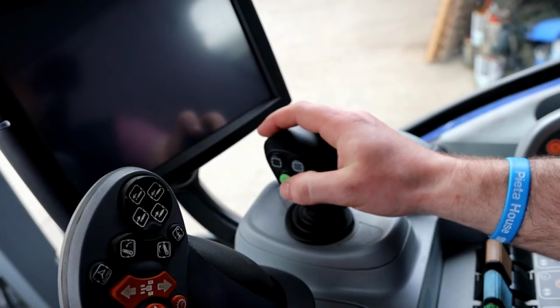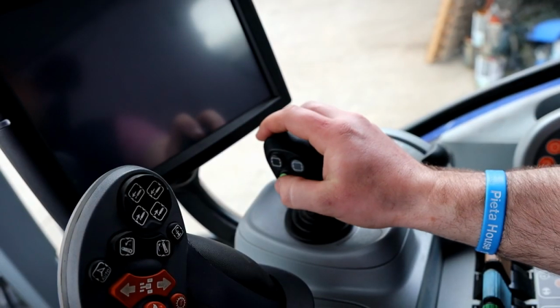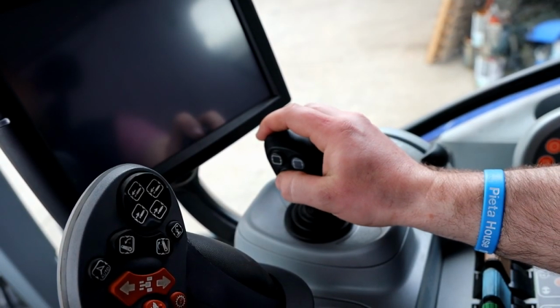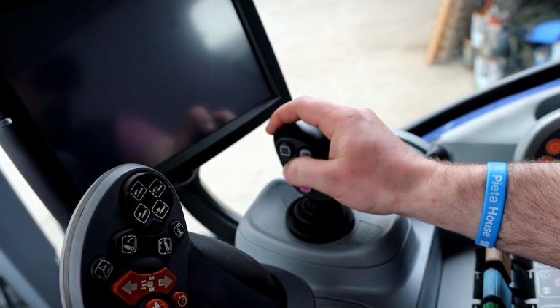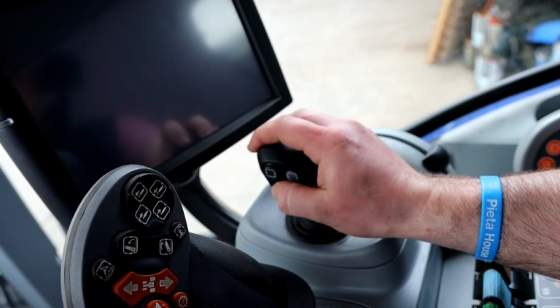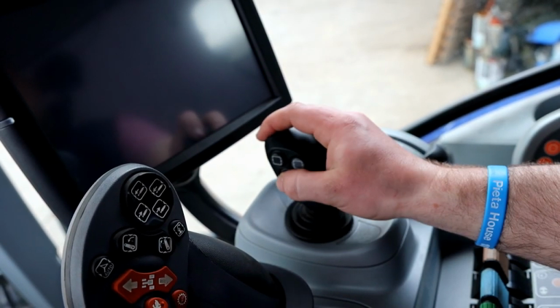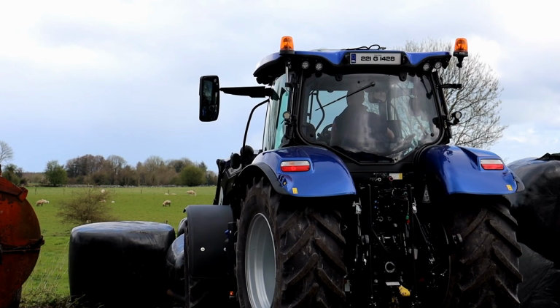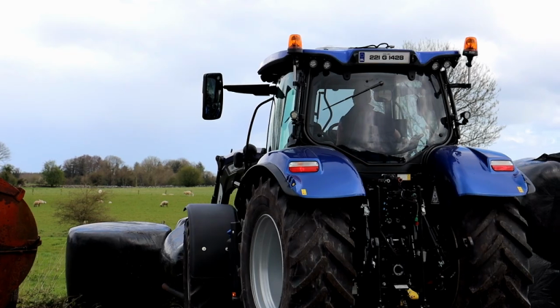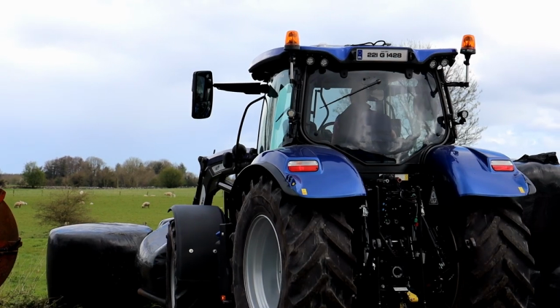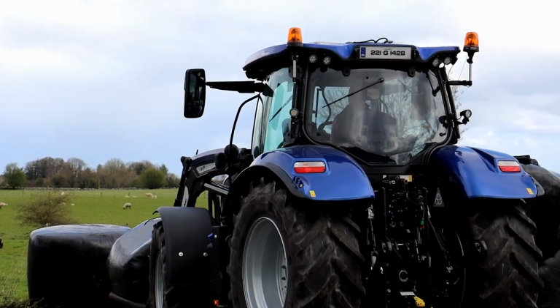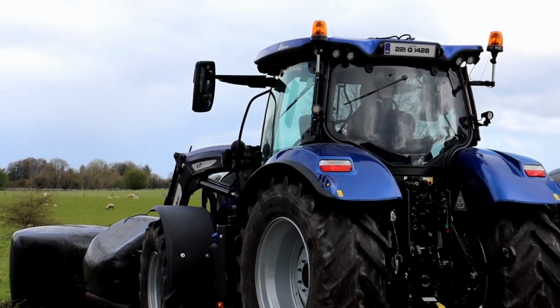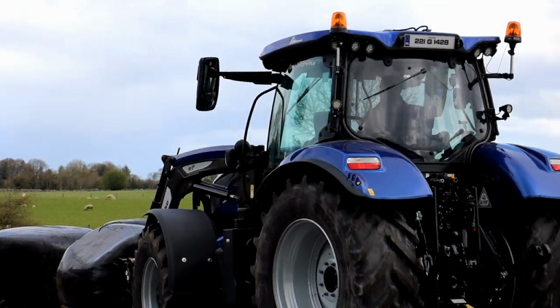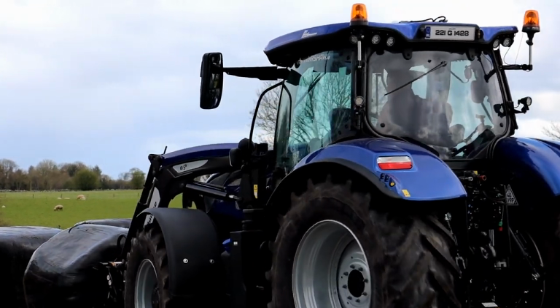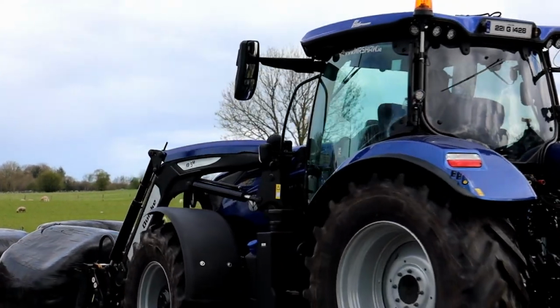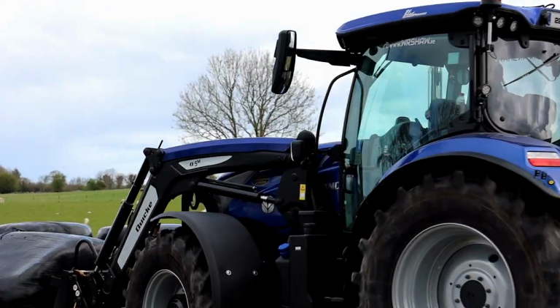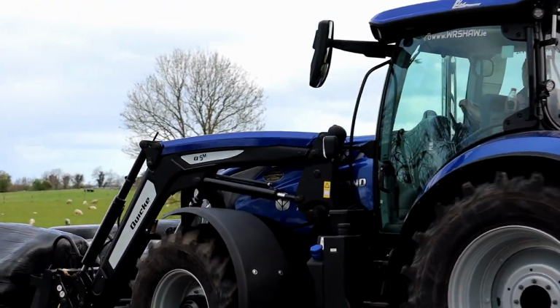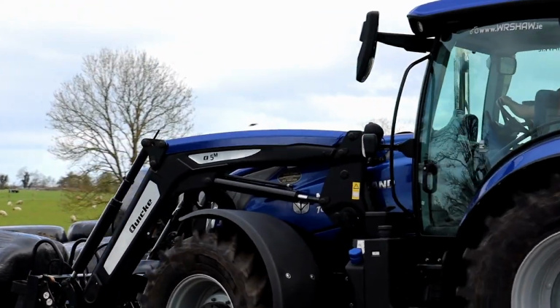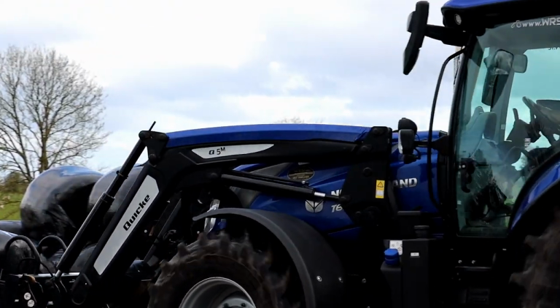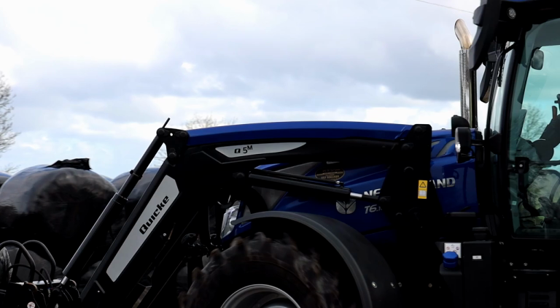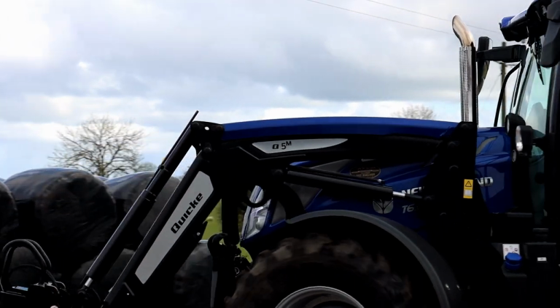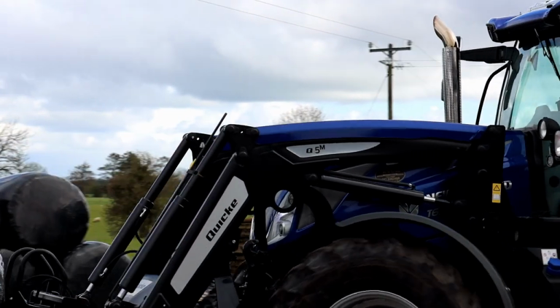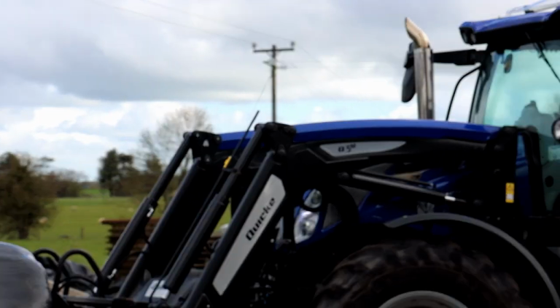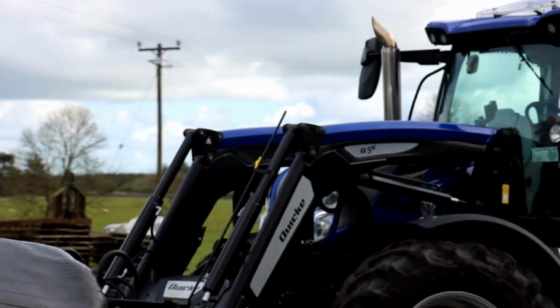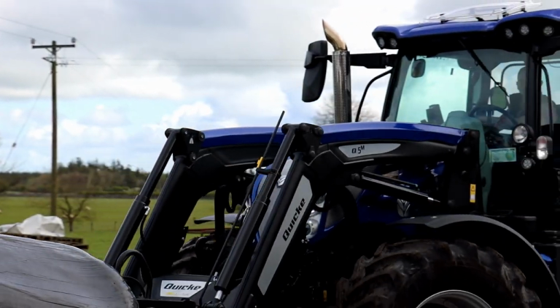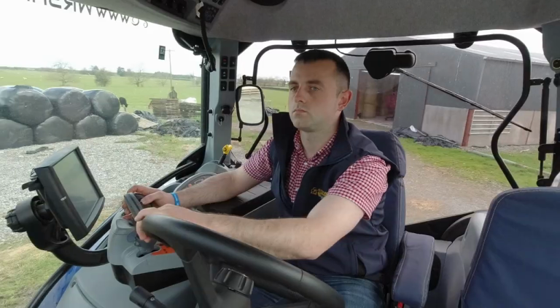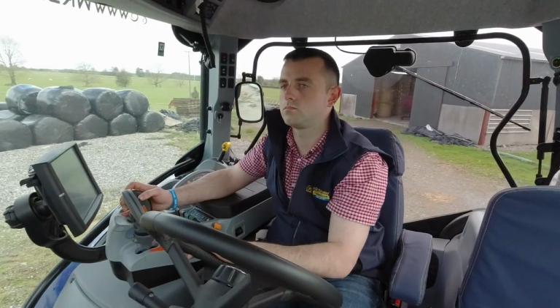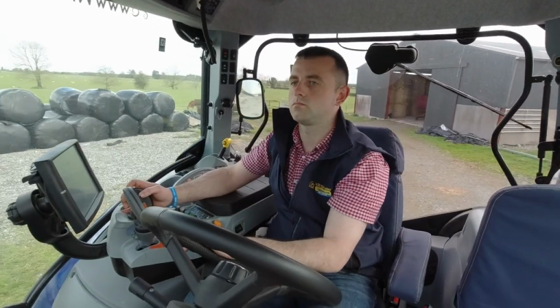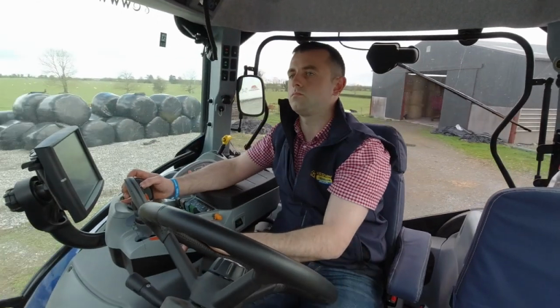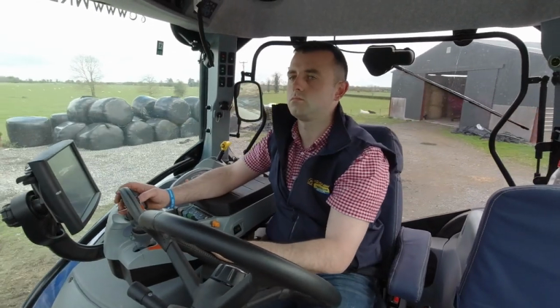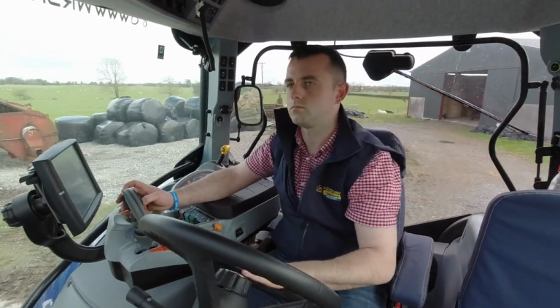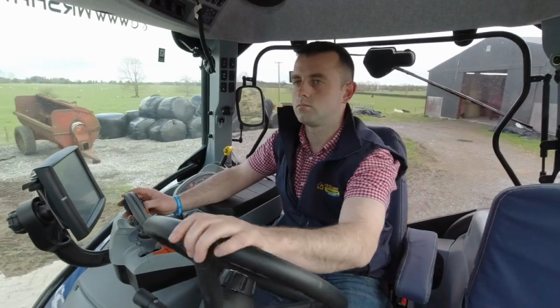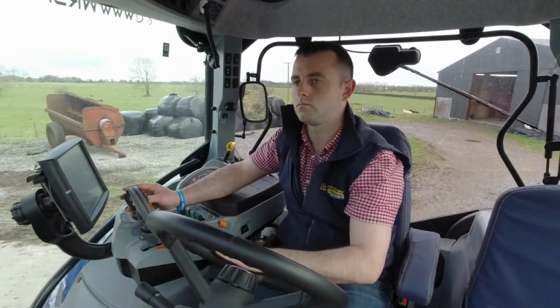The loader is controlled with the New Holland mid-mount joystick, very handy. The gears are on the back, so when you're at bales you're having to take your hand off the joystick to go up and down the gears and operate the third function on the loader.